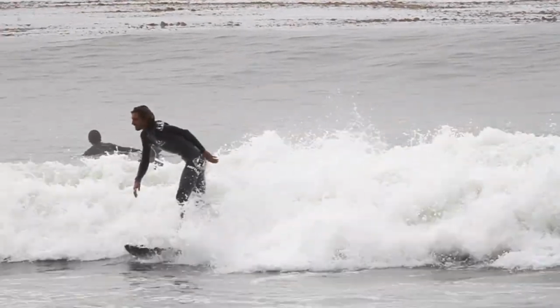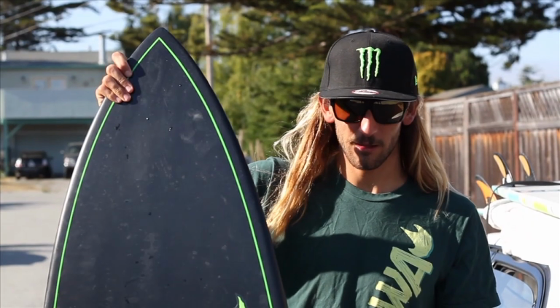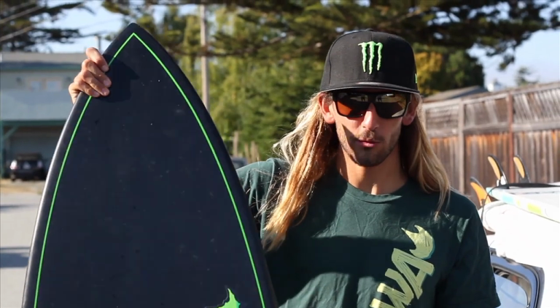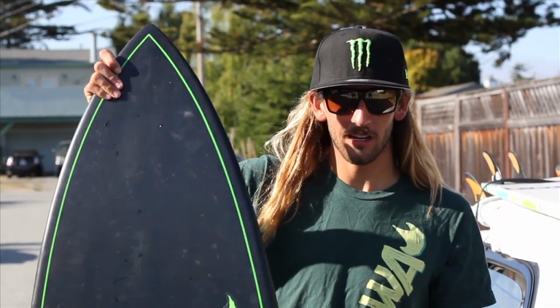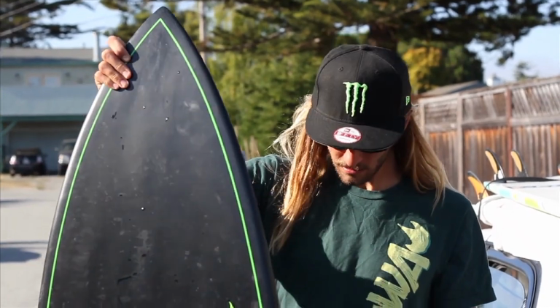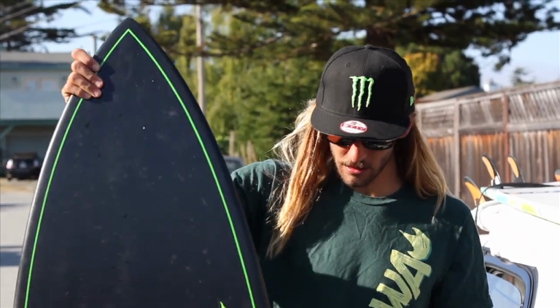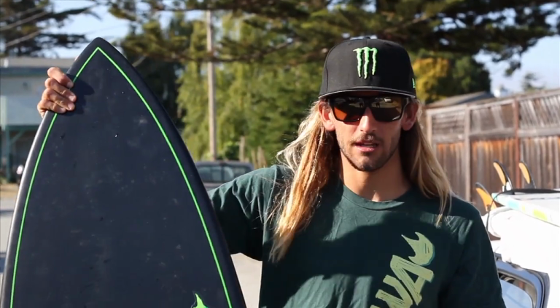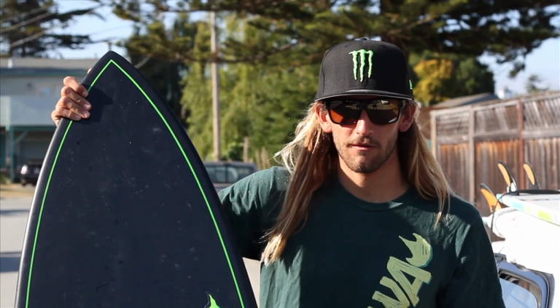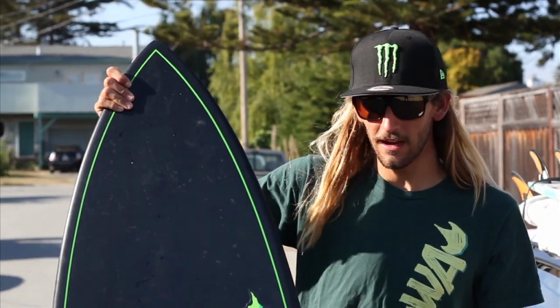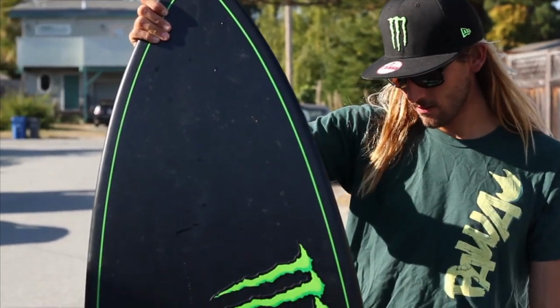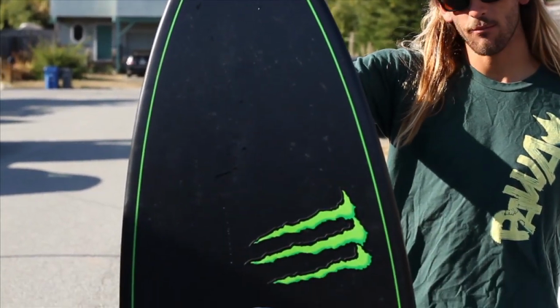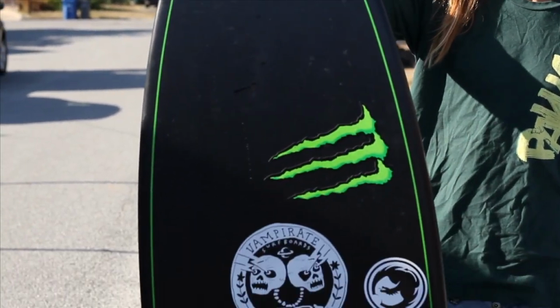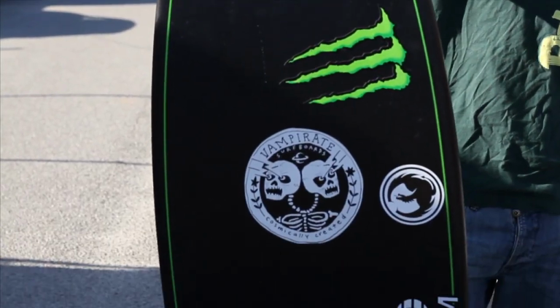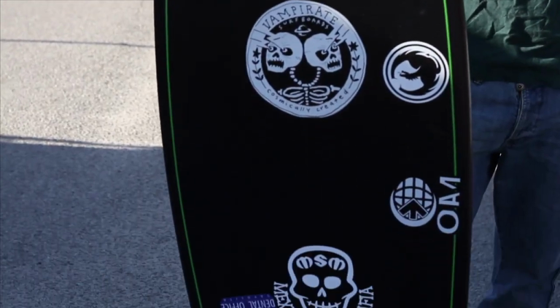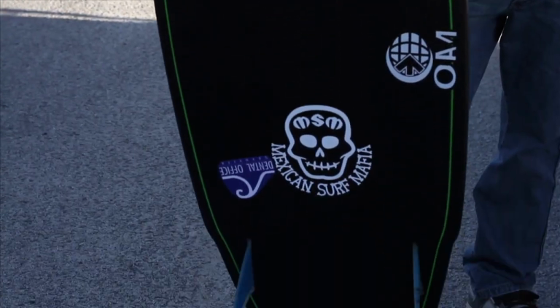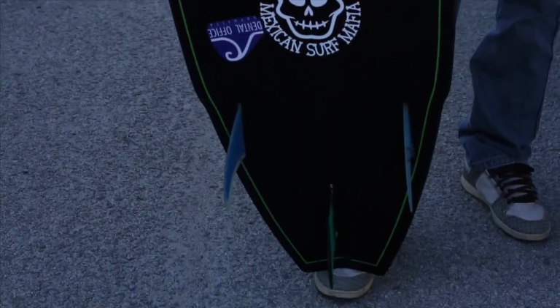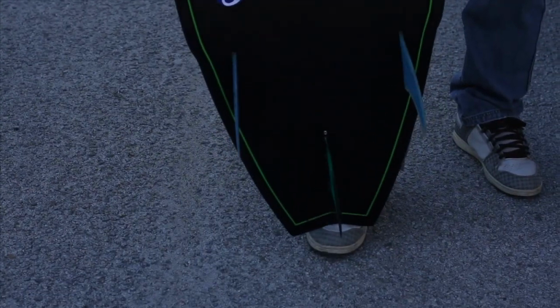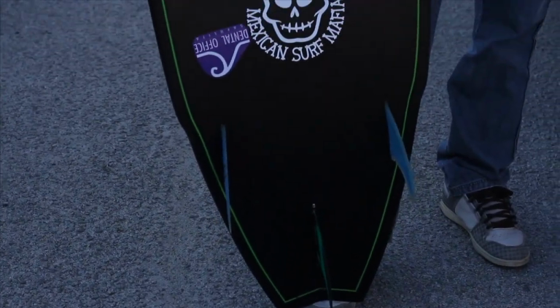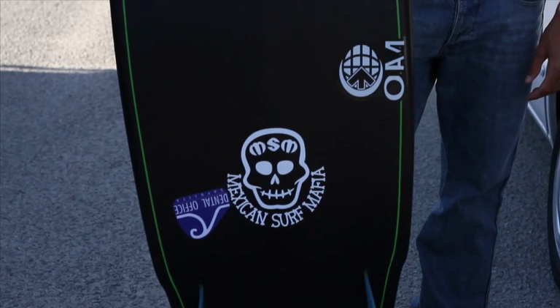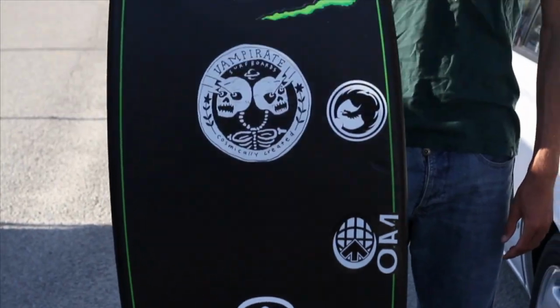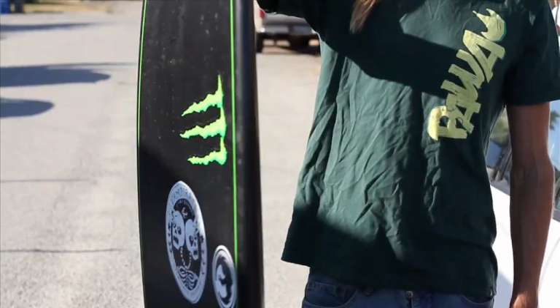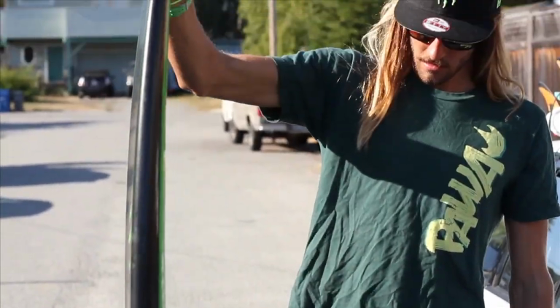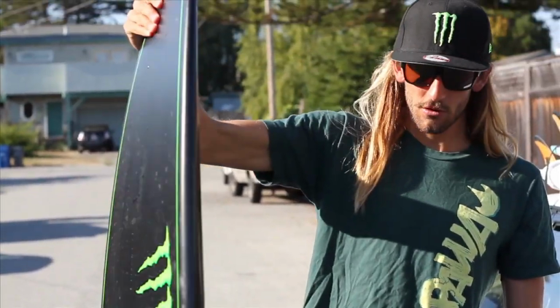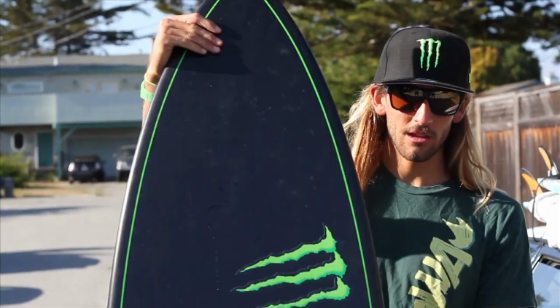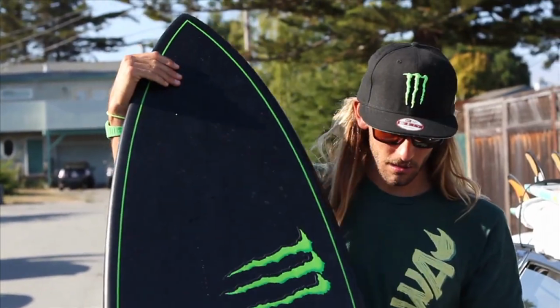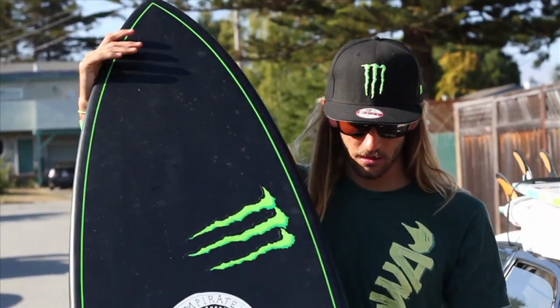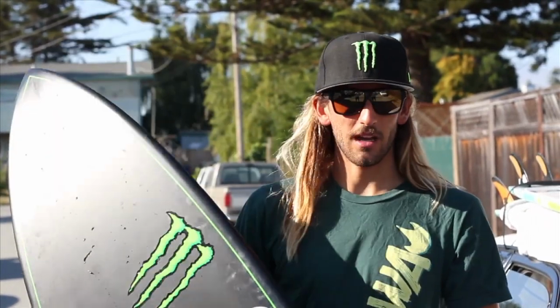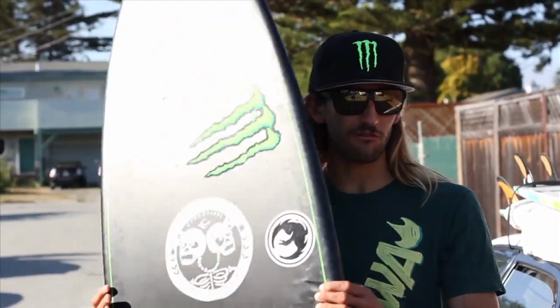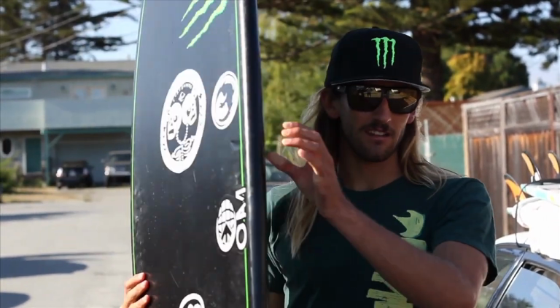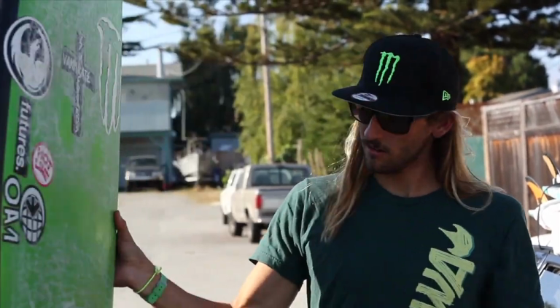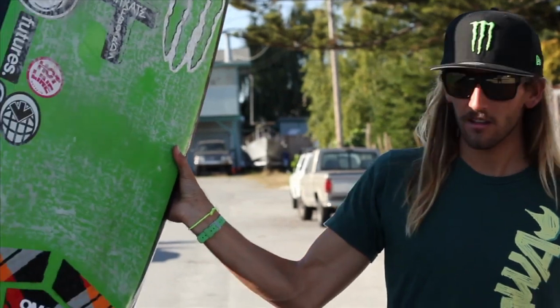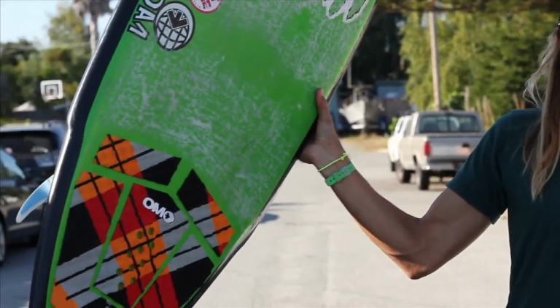Bill in Southworth here, testing the new Santa Cruz Vampirate Batmoboard 5'11", 20 wide, 2 and a quarter thick, future fins, designed by Ozzy Wright.